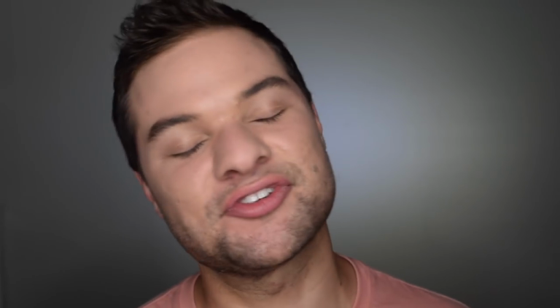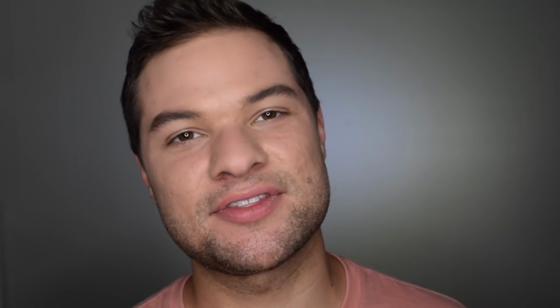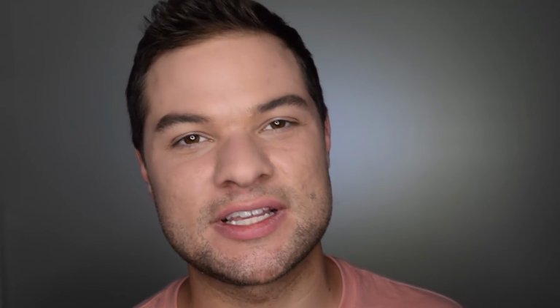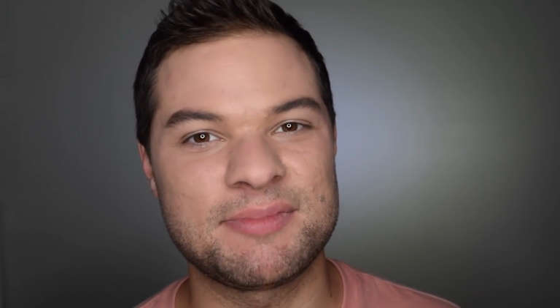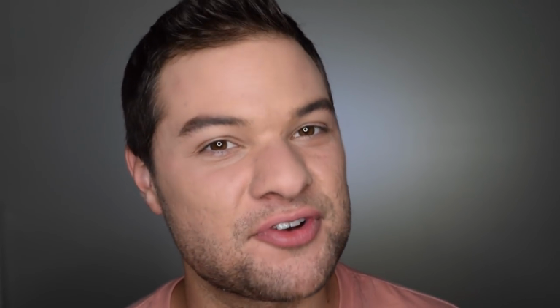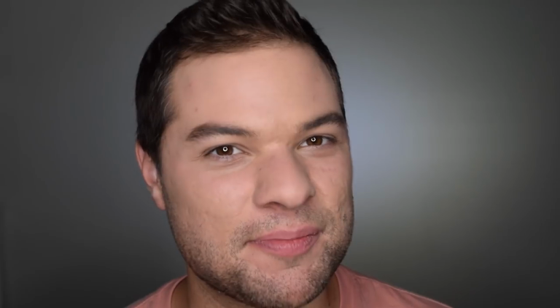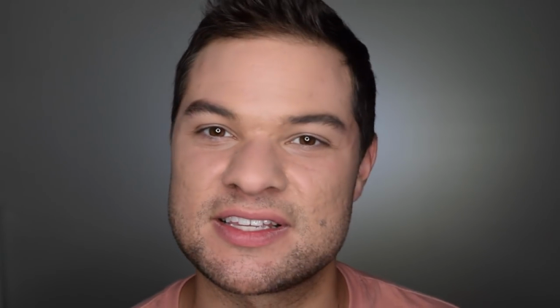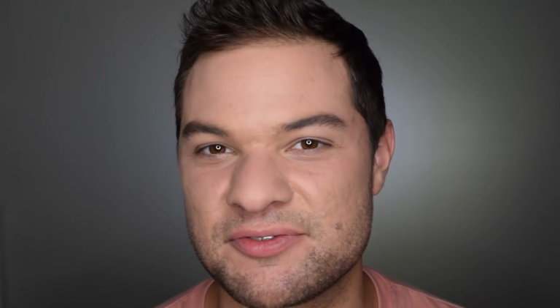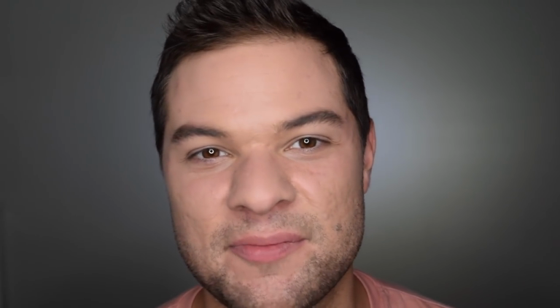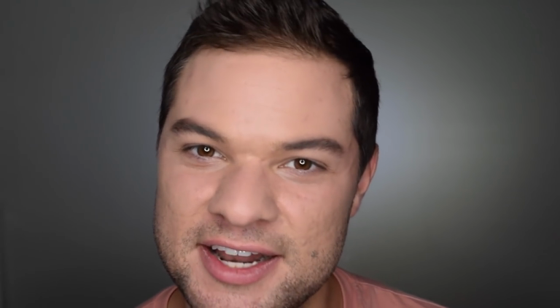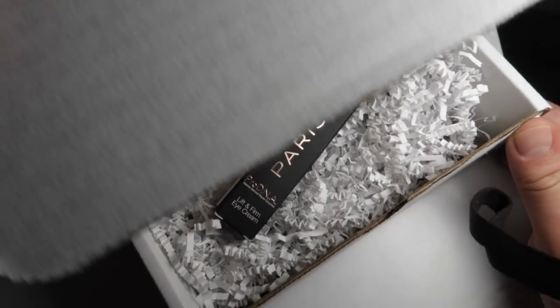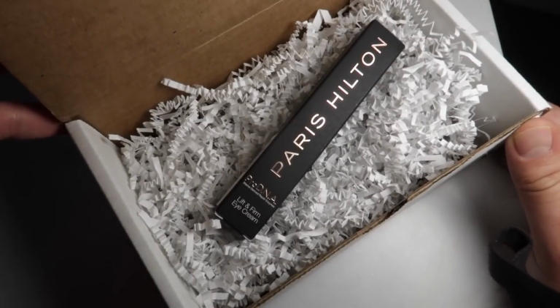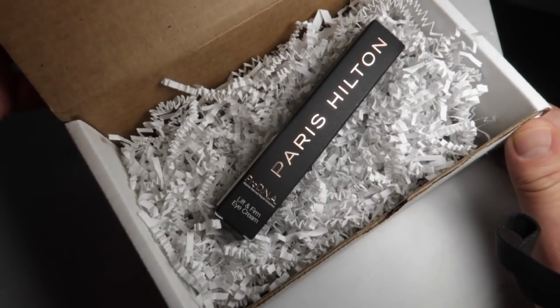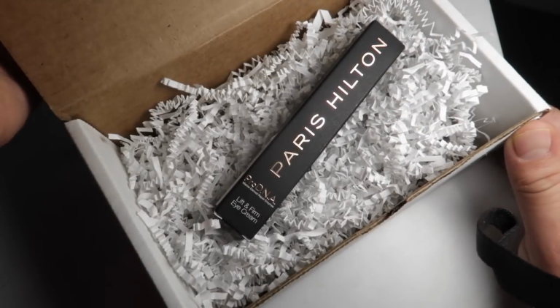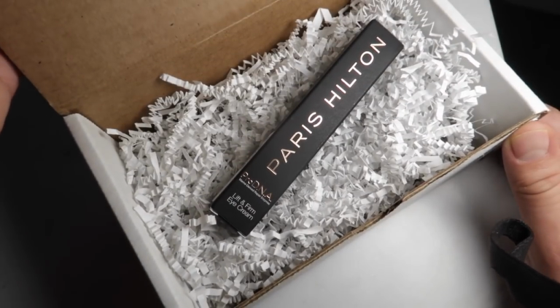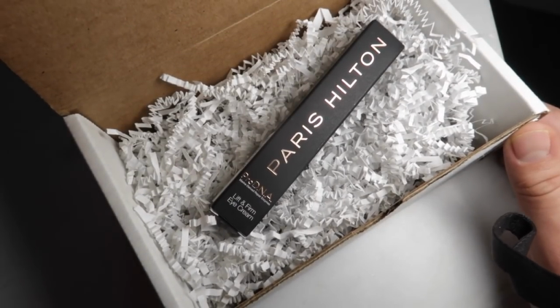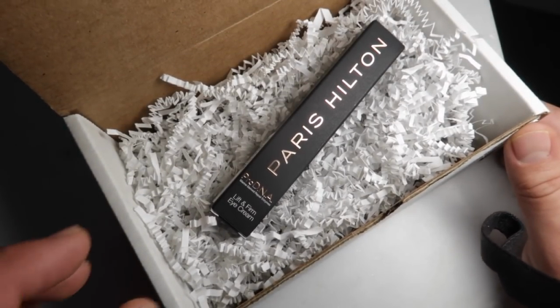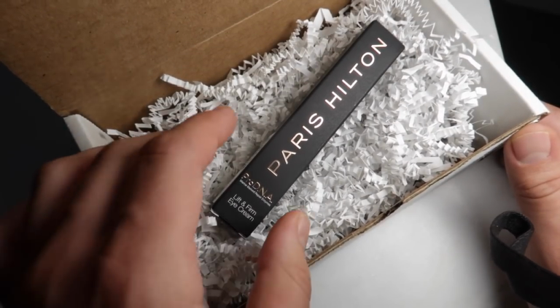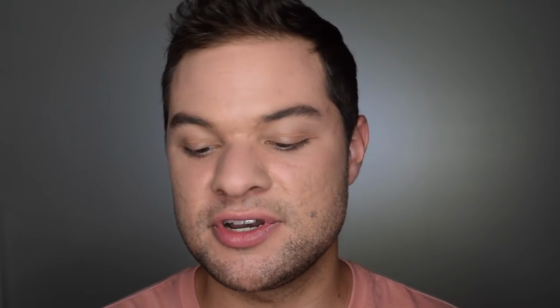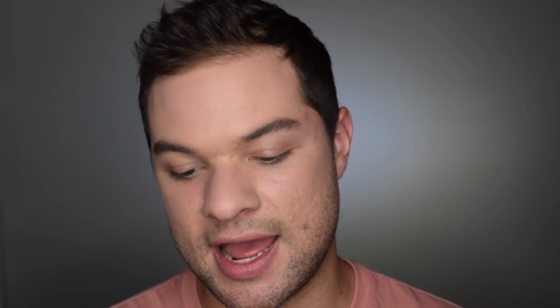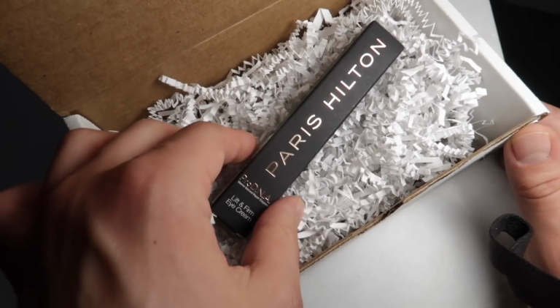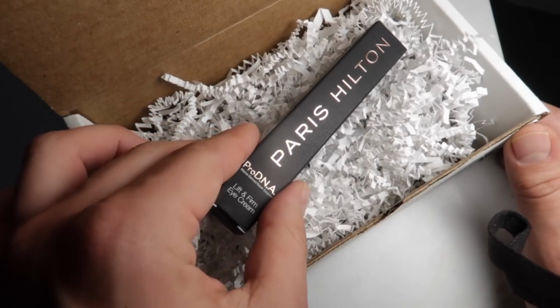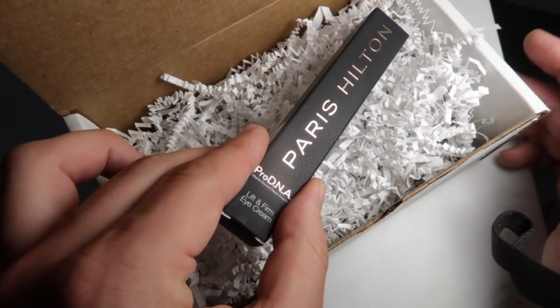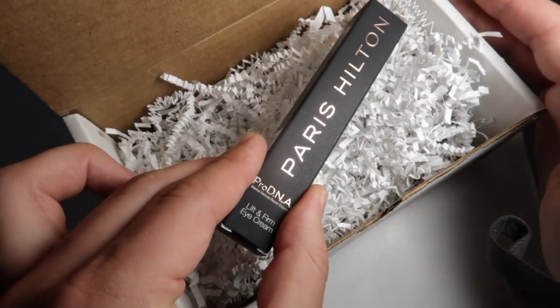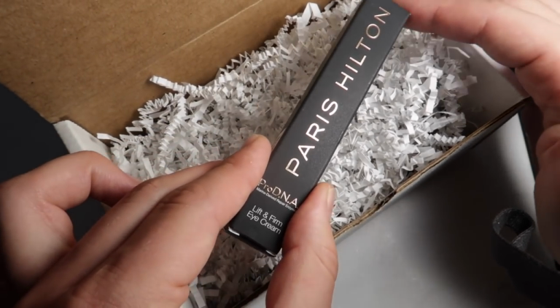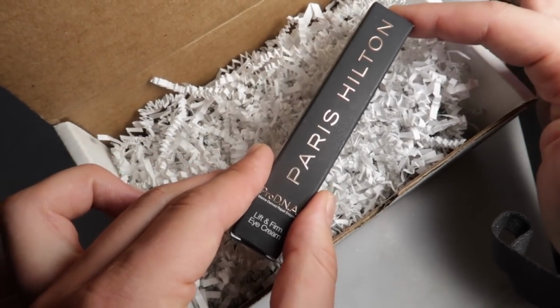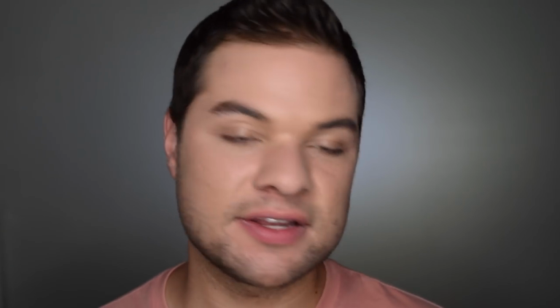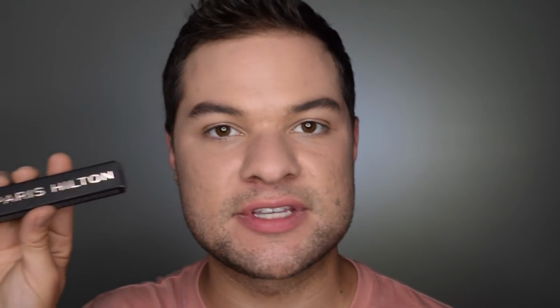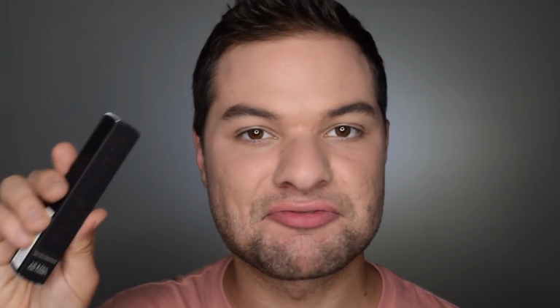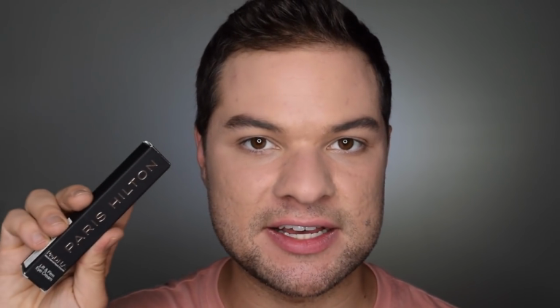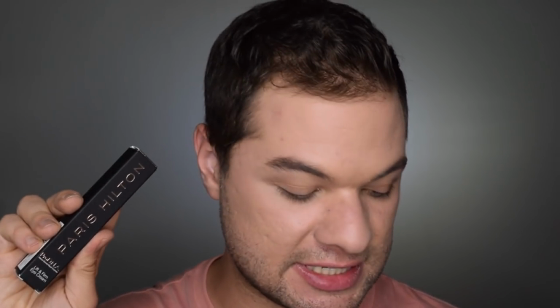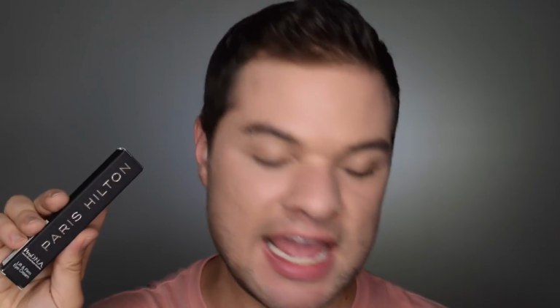Just a reminder, this was sent to me for free for the purposes of being reviewed on my channel. Here we have the Paris Hilton Lift and Firm Eye Cream — Pro DNA — with marine-derived repair enzymes. According to the website, this retails for $78.